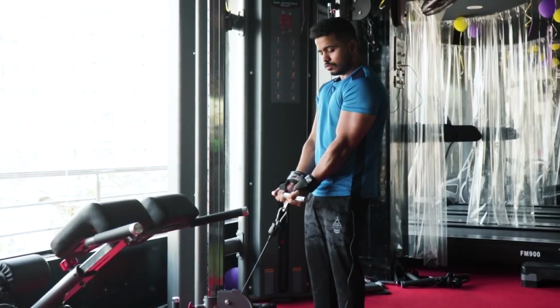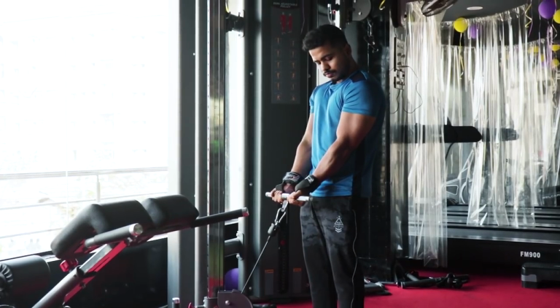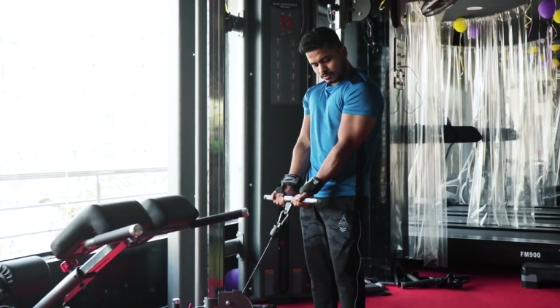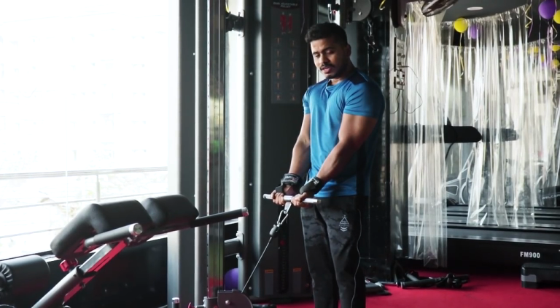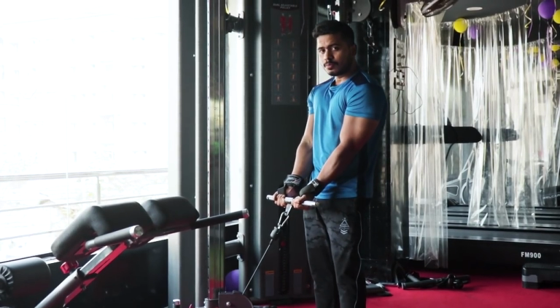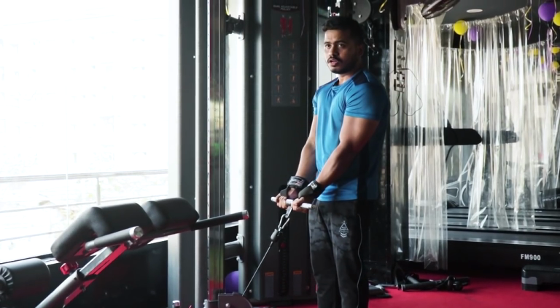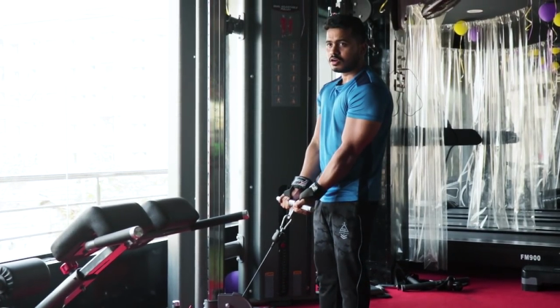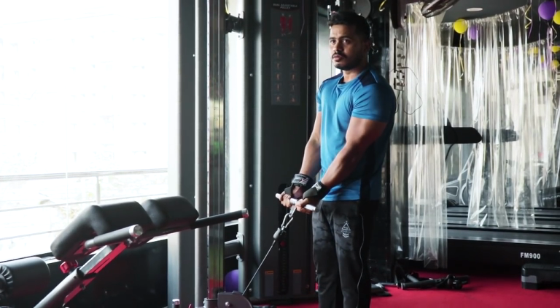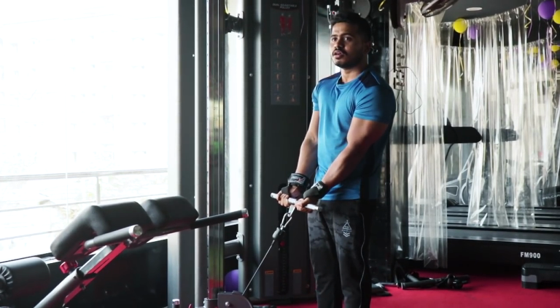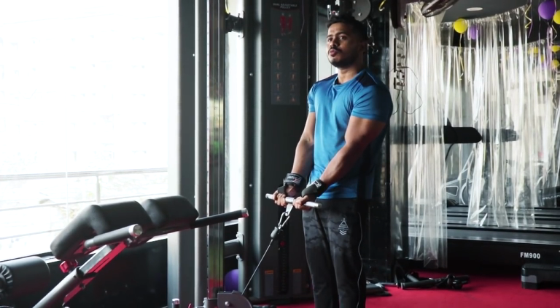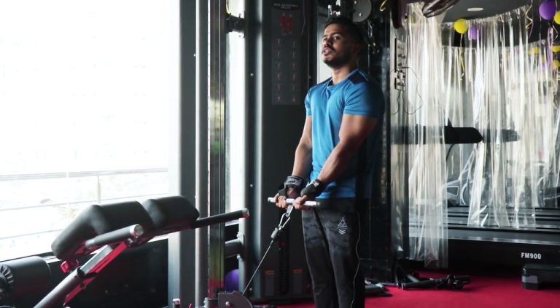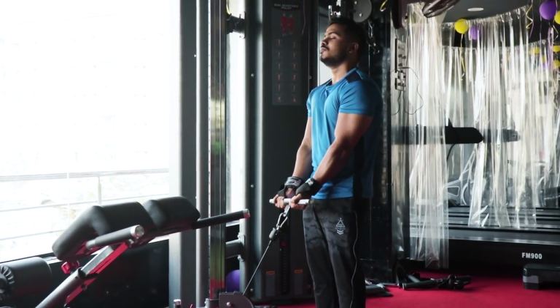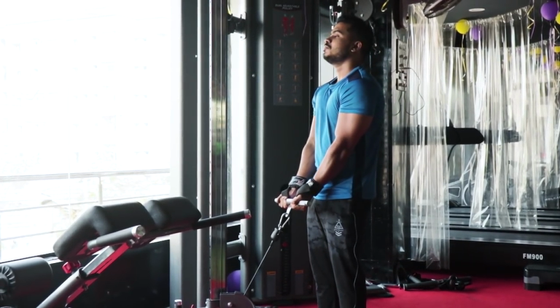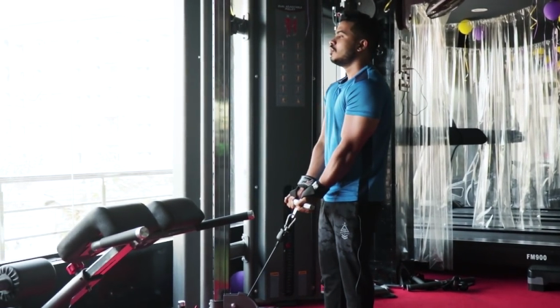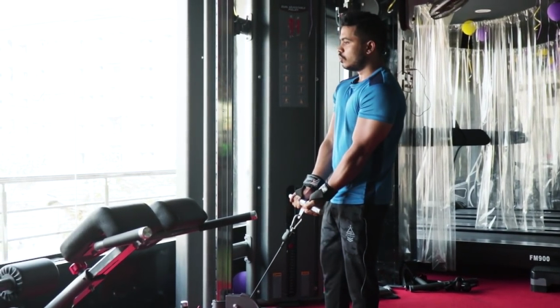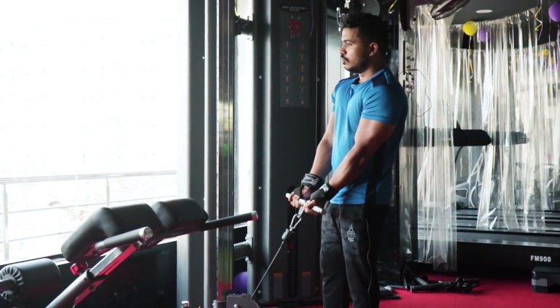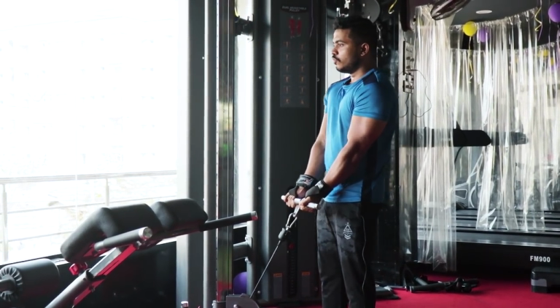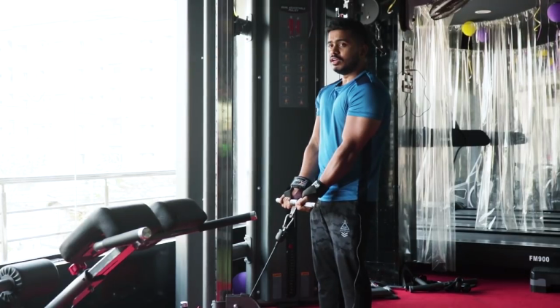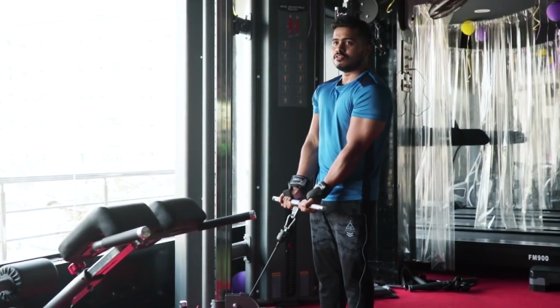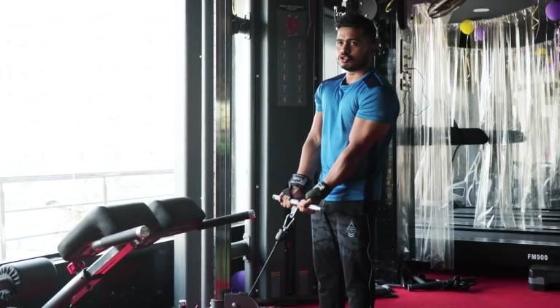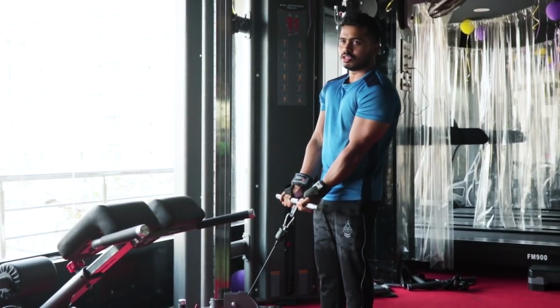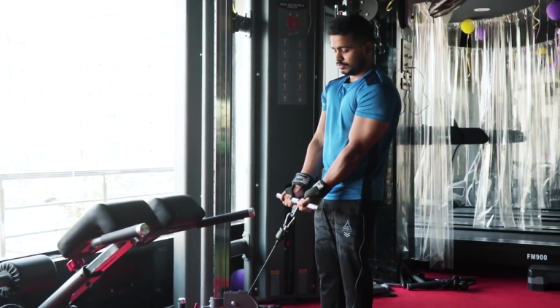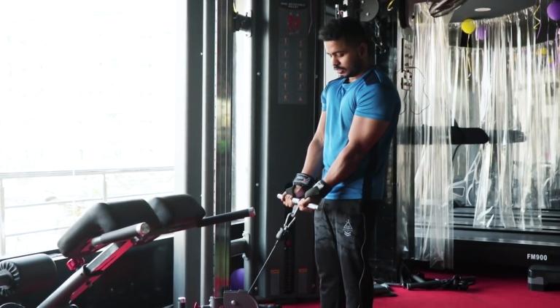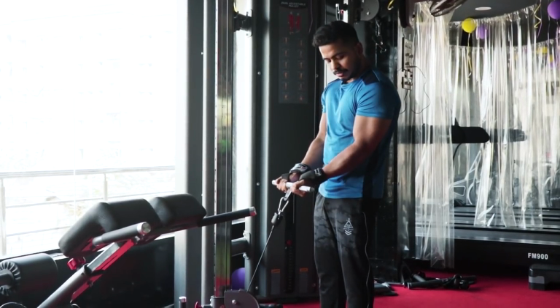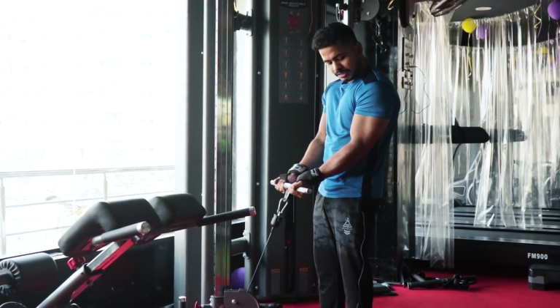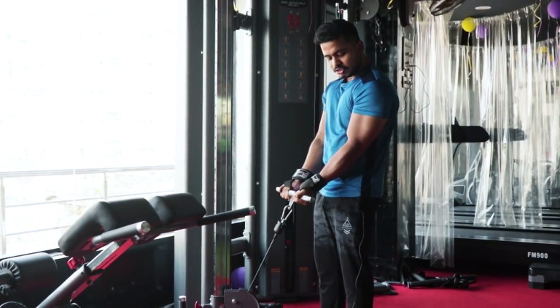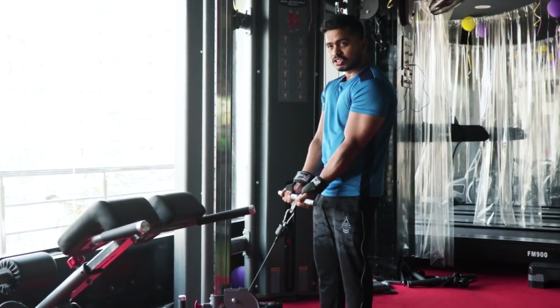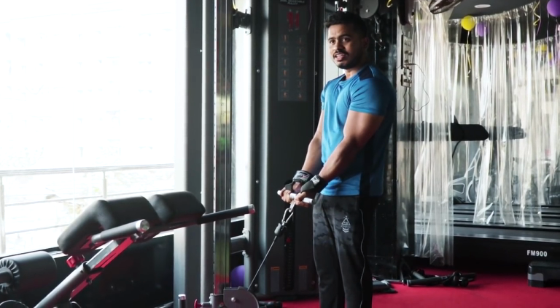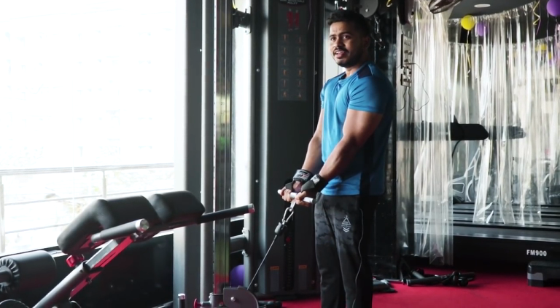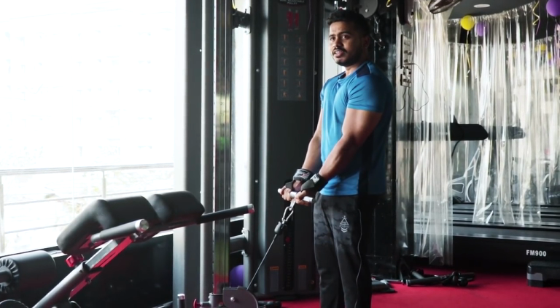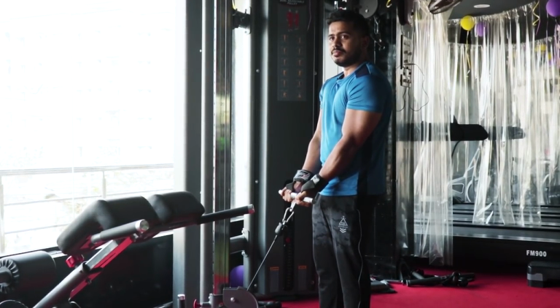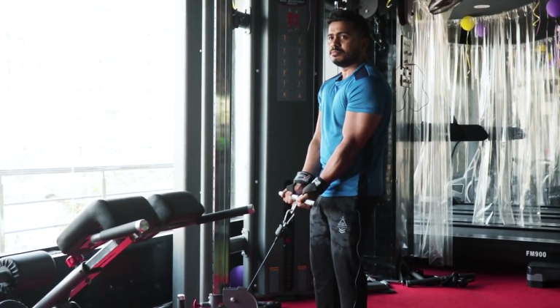Bicep curls — alright. I'm going to show you the key point. Full range of motion on the lift and a complete stretch at the bottom at the same time.